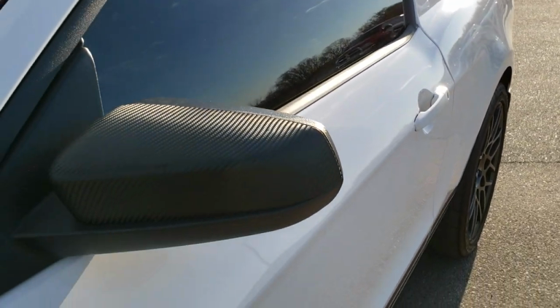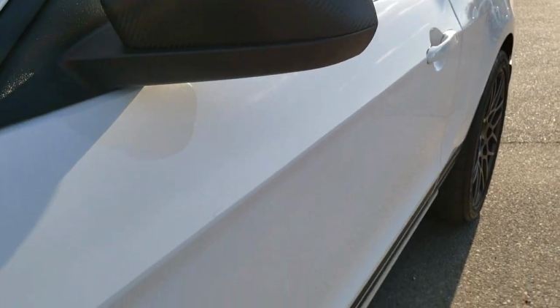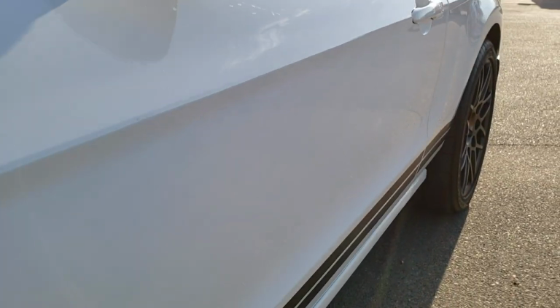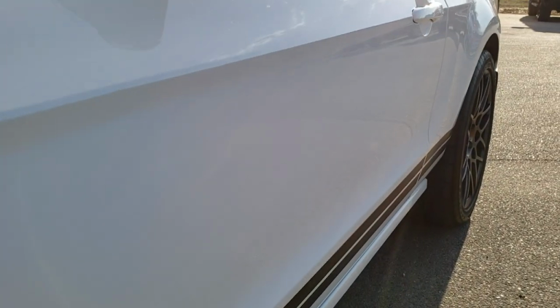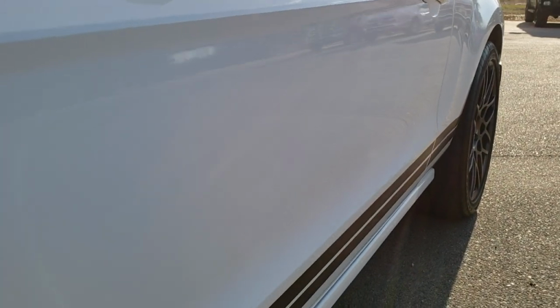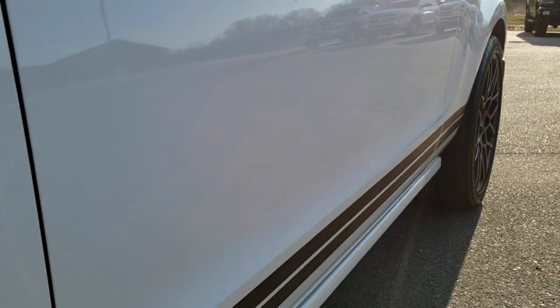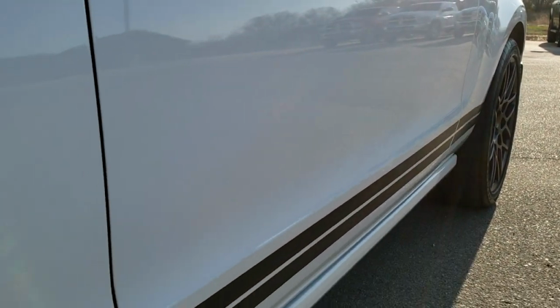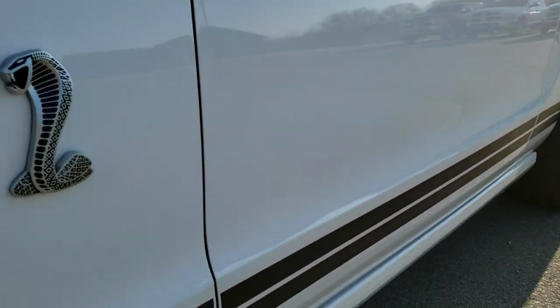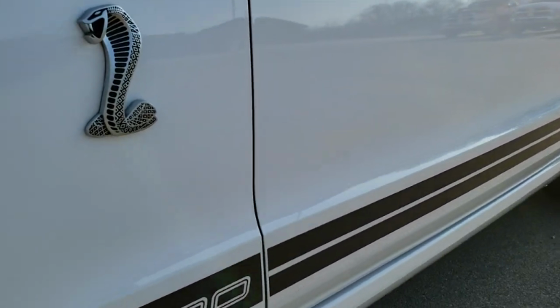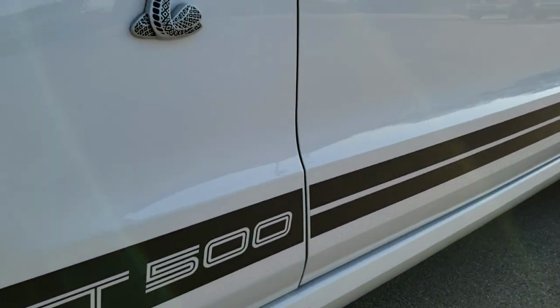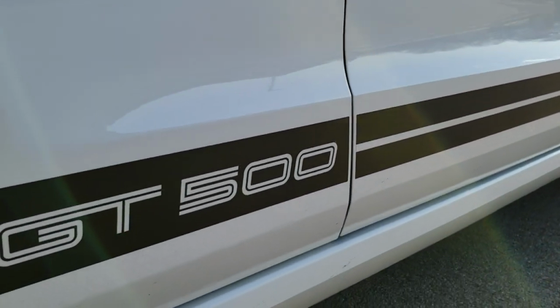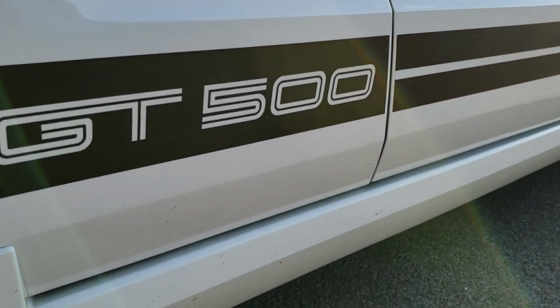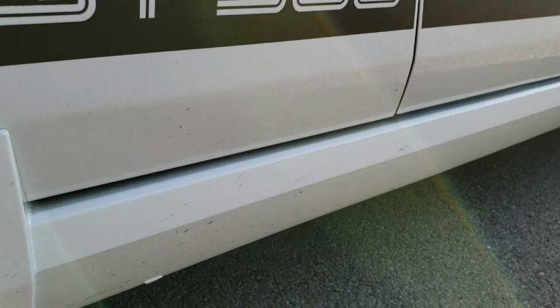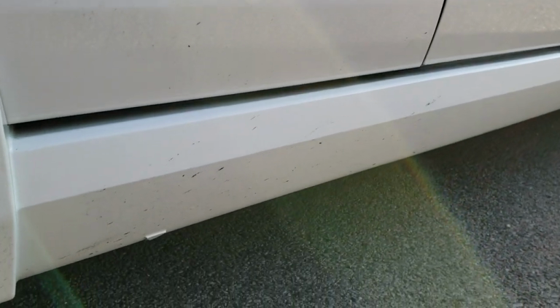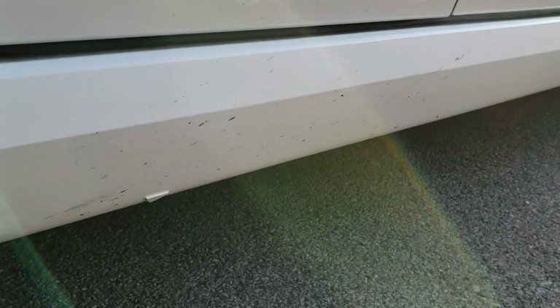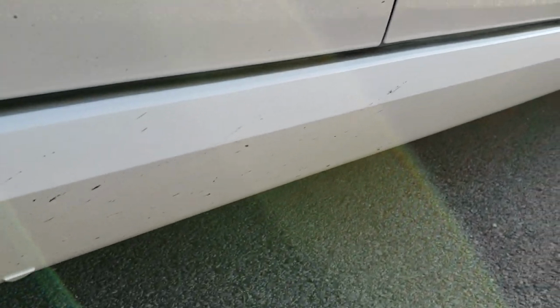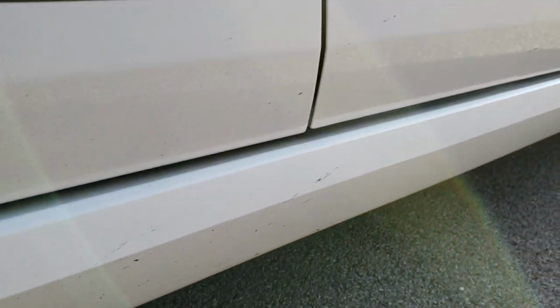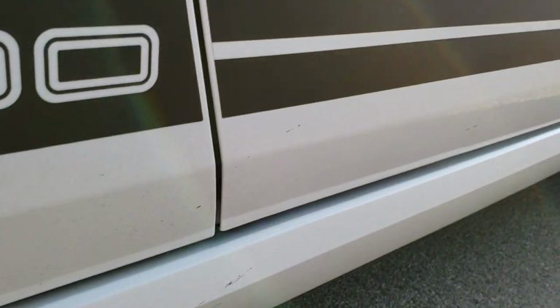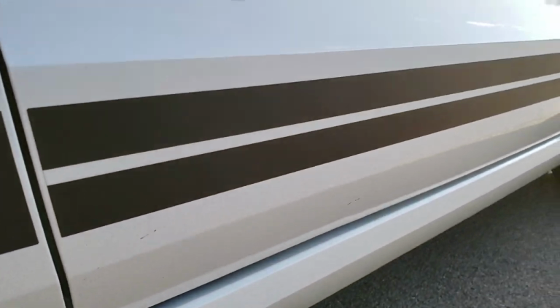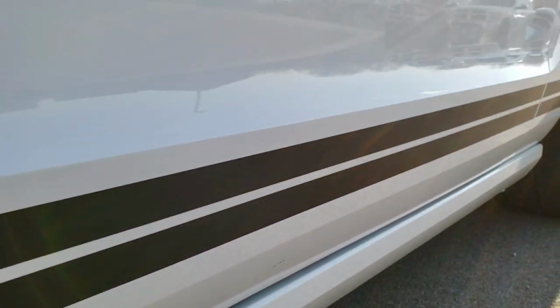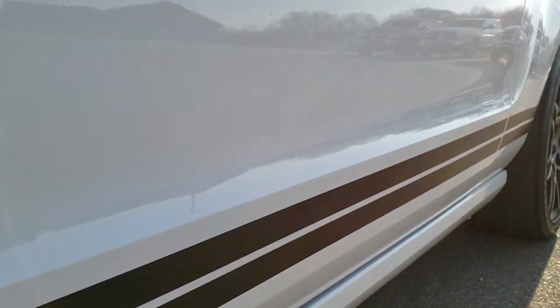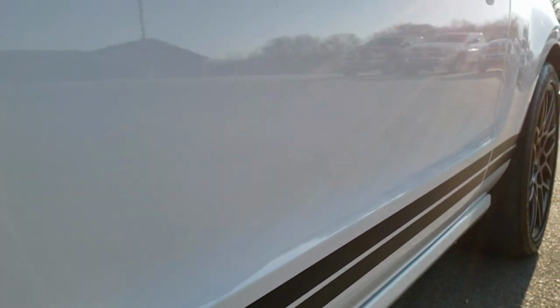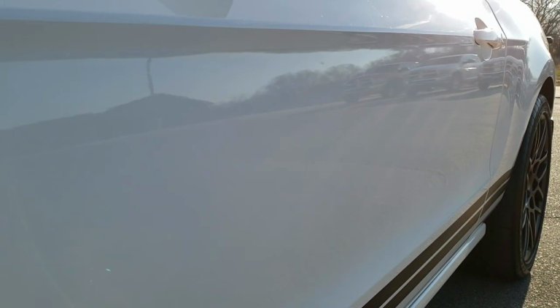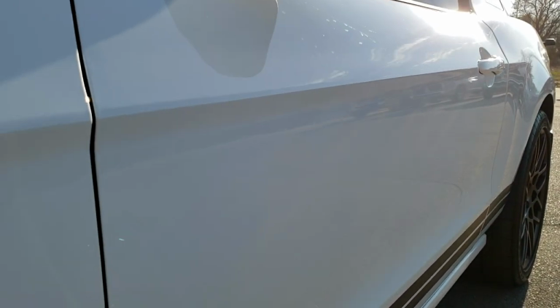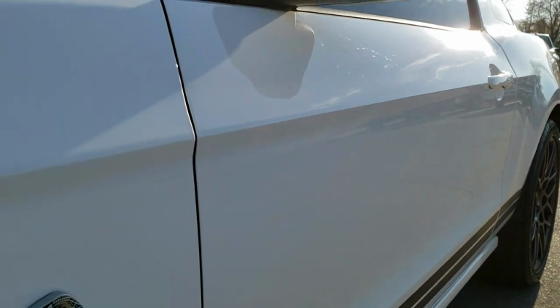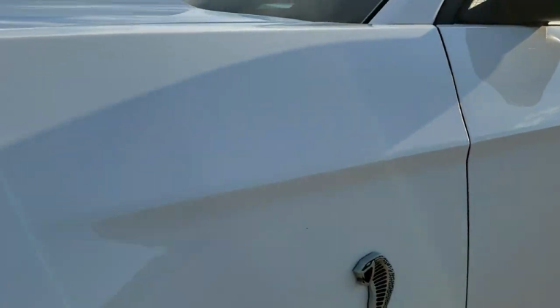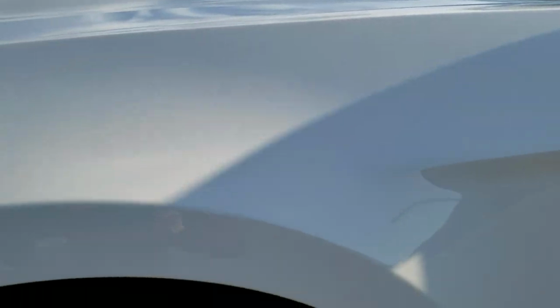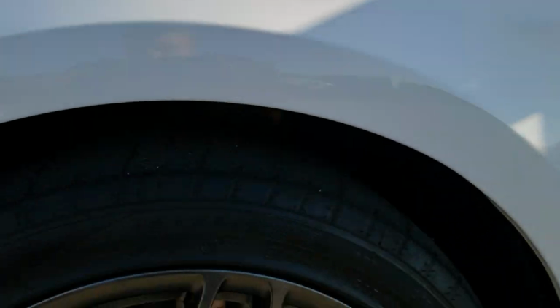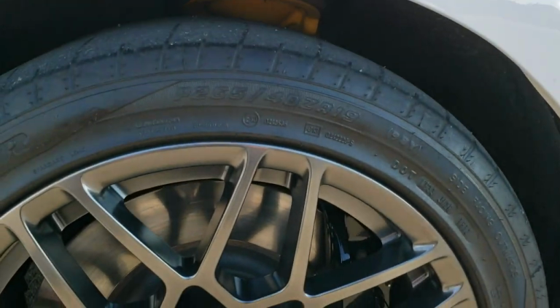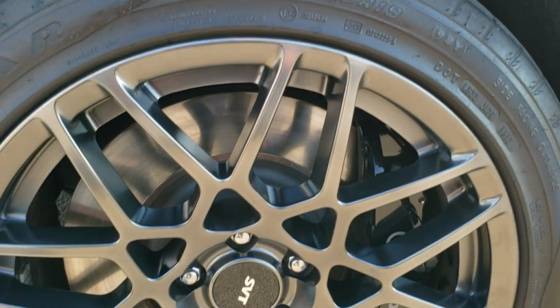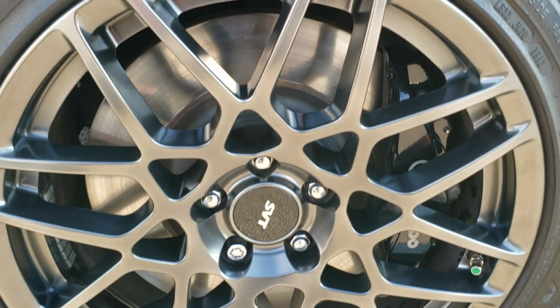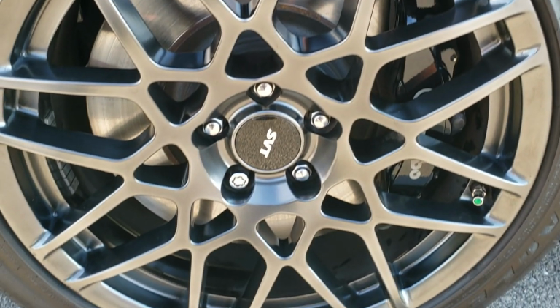This is definitely your best way to check out the vehicle without actually being here. And on these sports cars, you want to make sure that you know exactly what you're getting, especially on these collector pieces like this GT500.